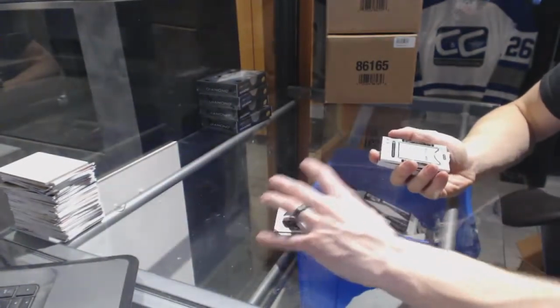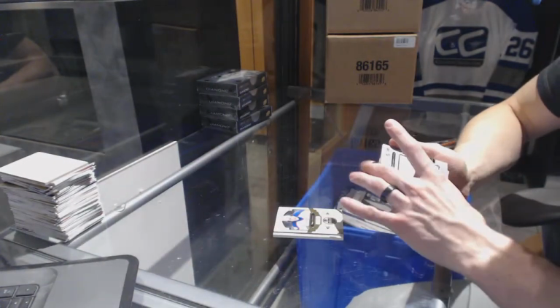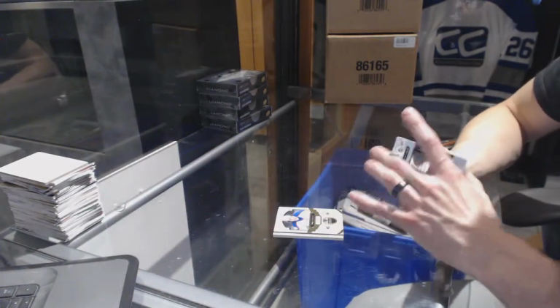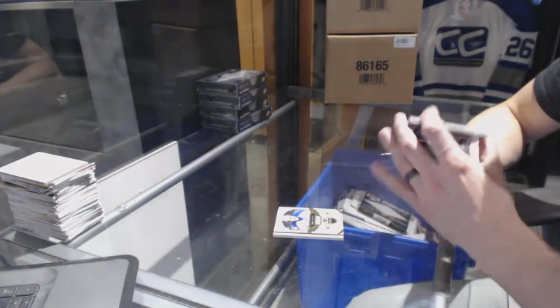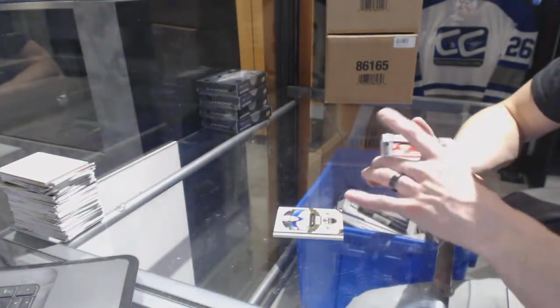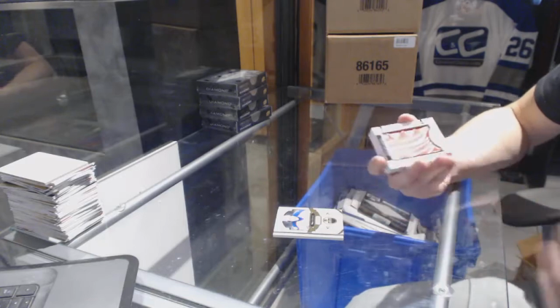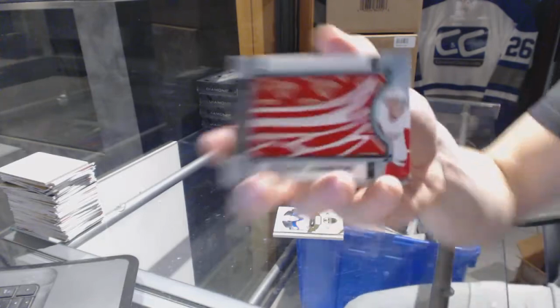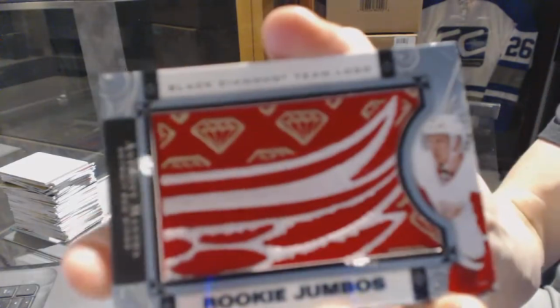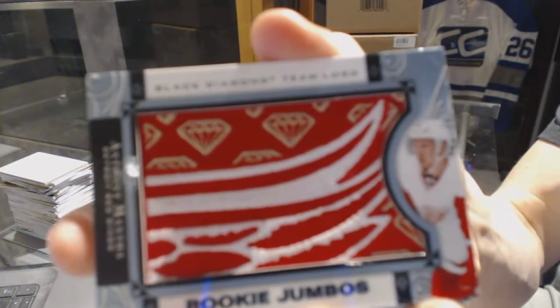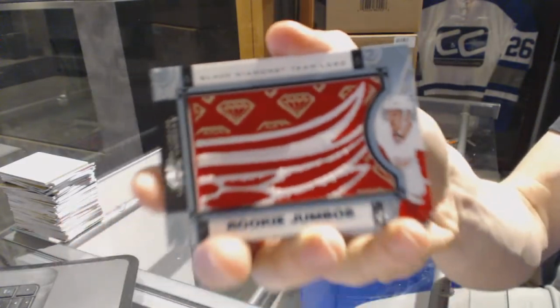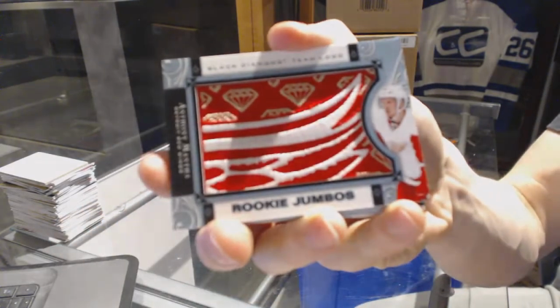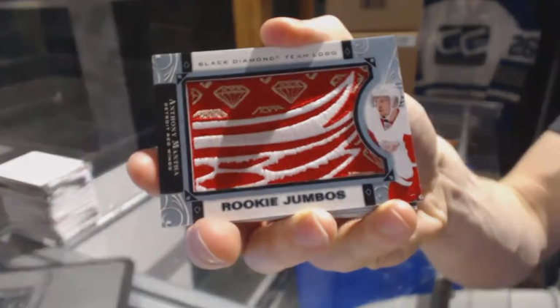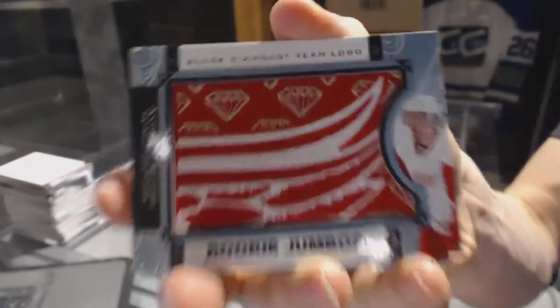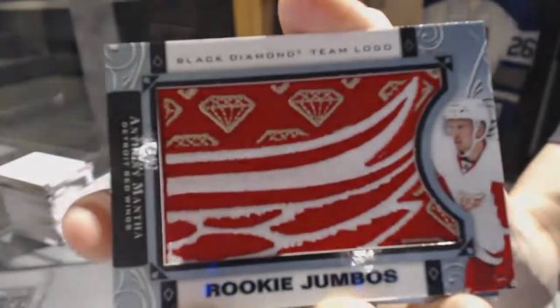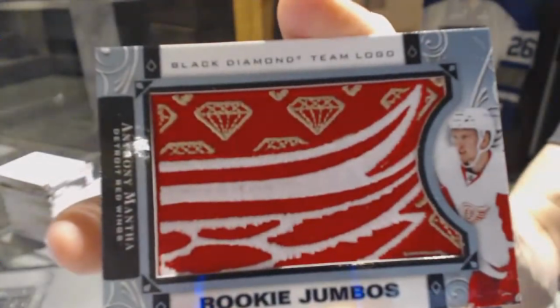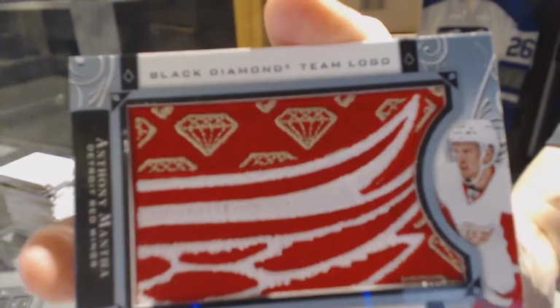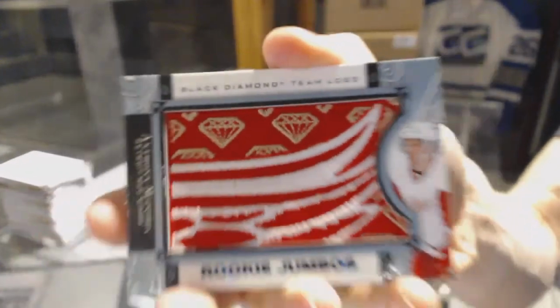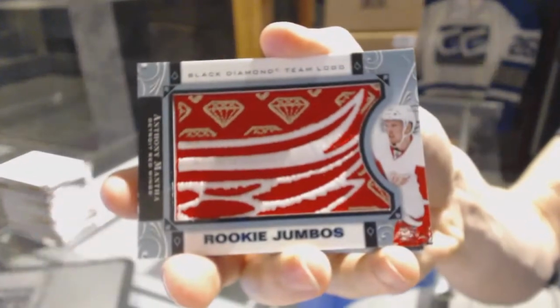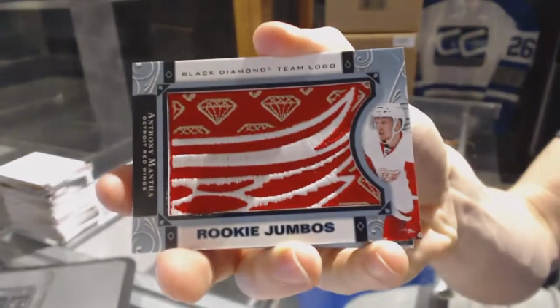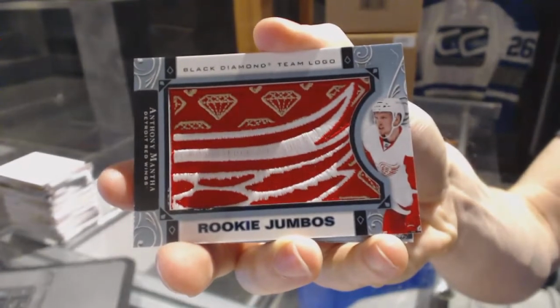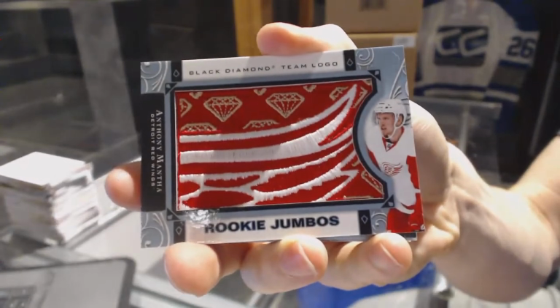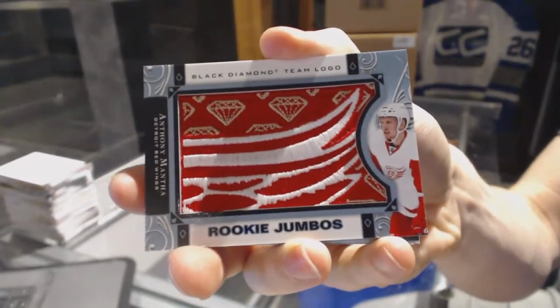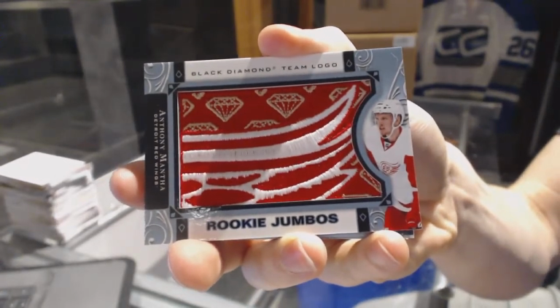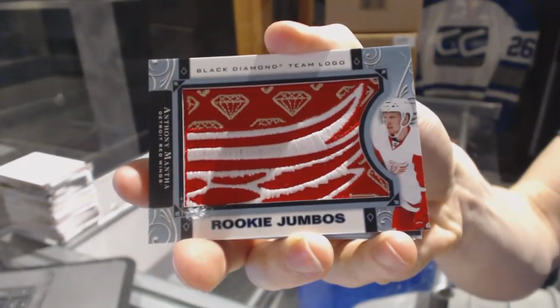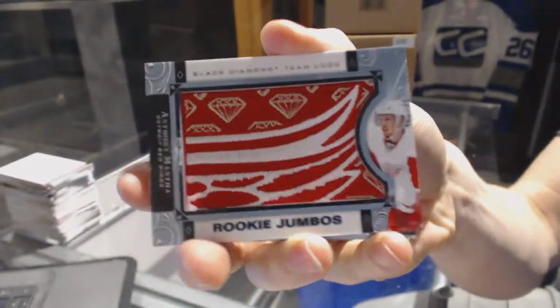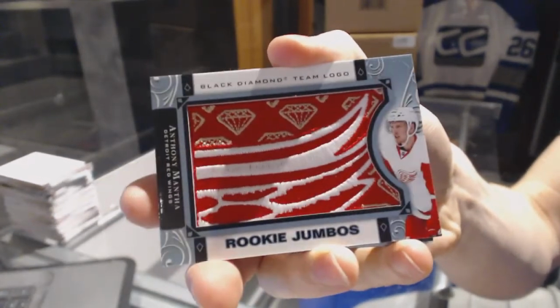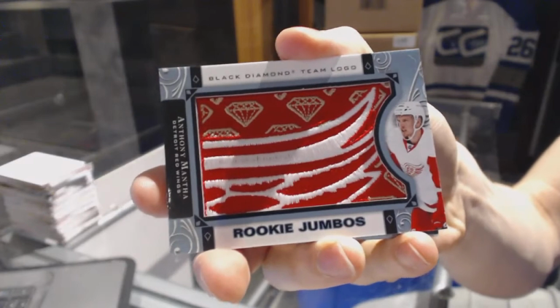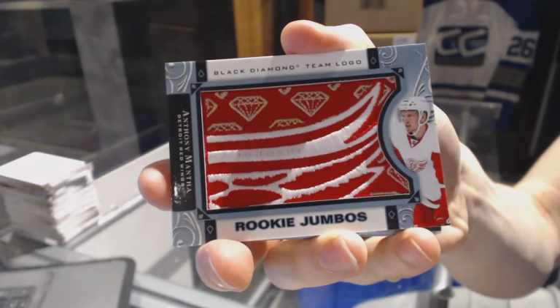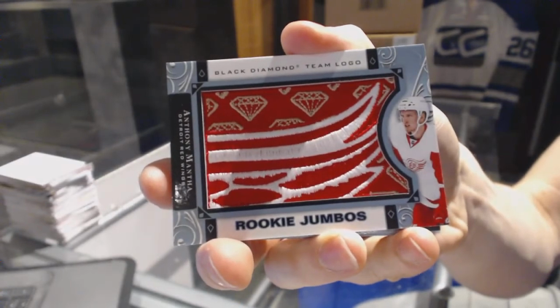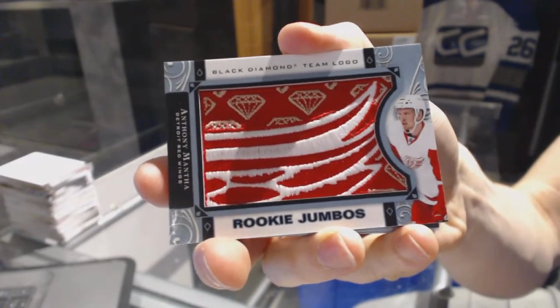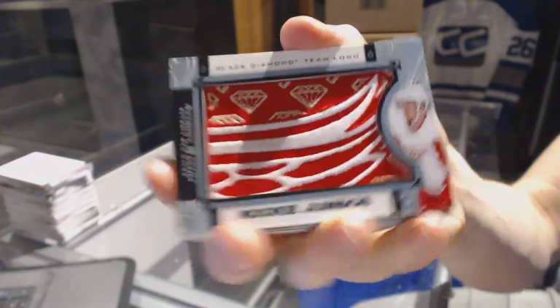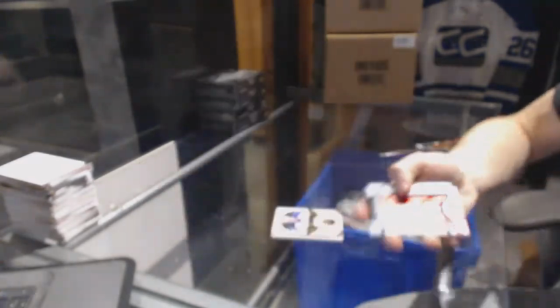We've got a team logo rookie jumbos for the Detroit Red Wings, Anthony Mantha.